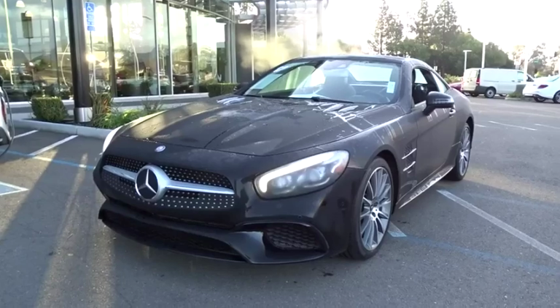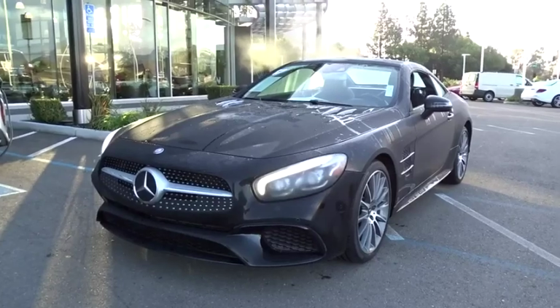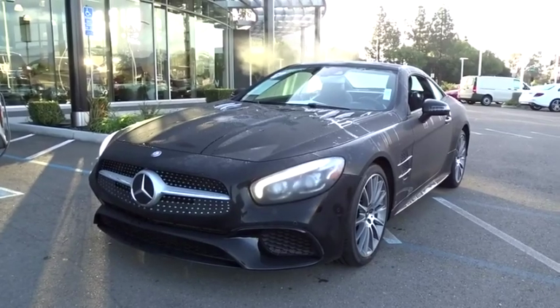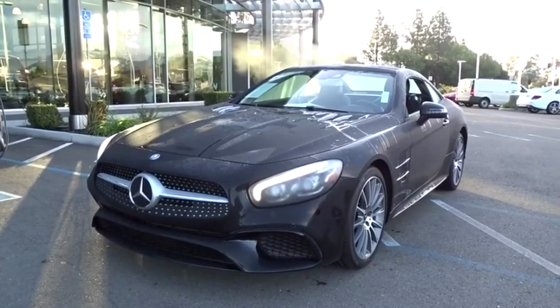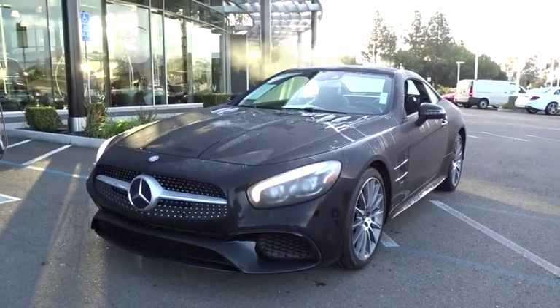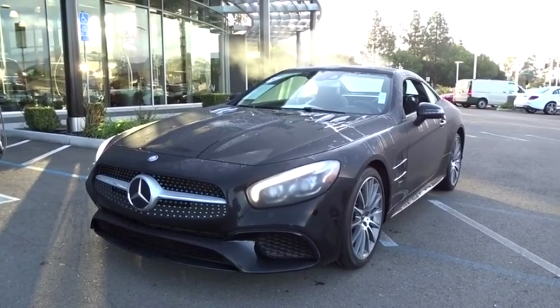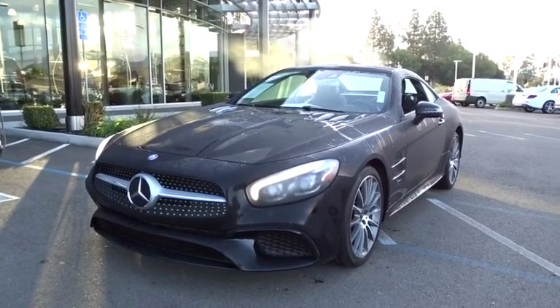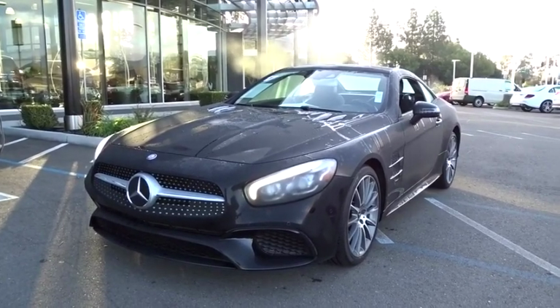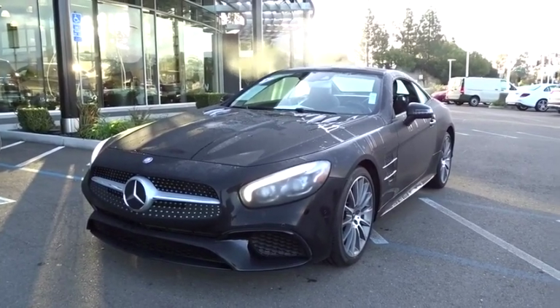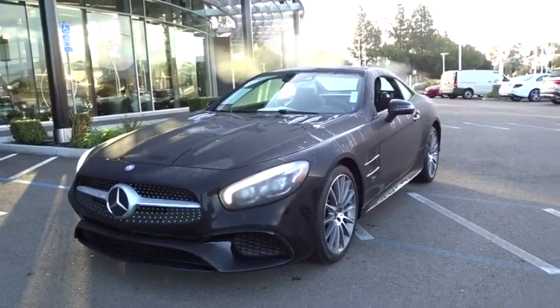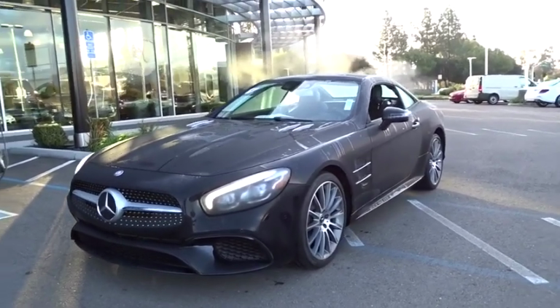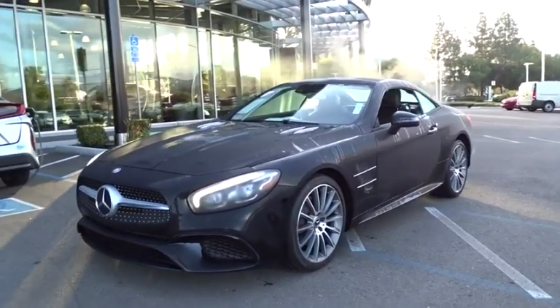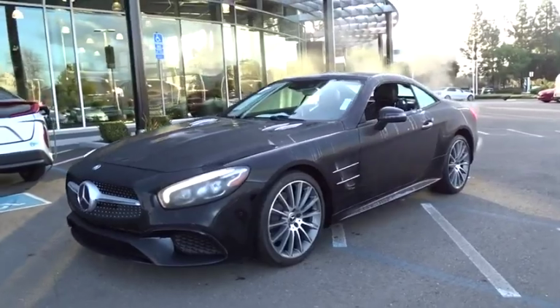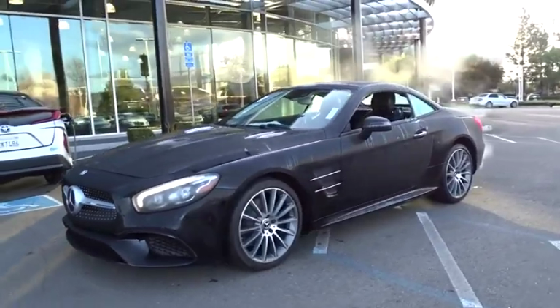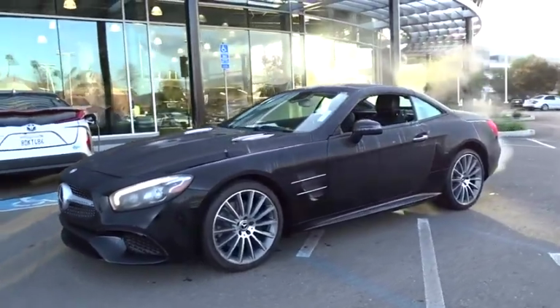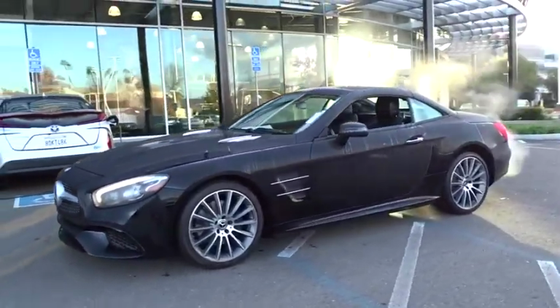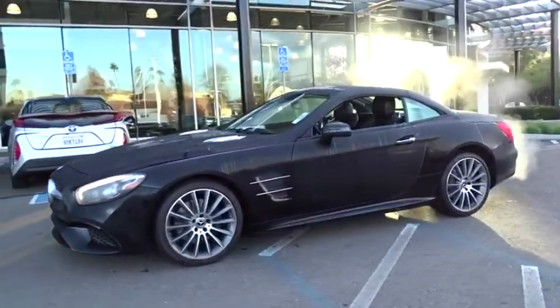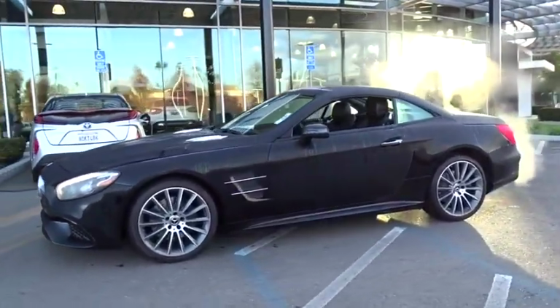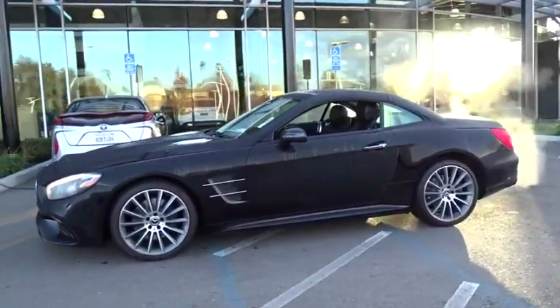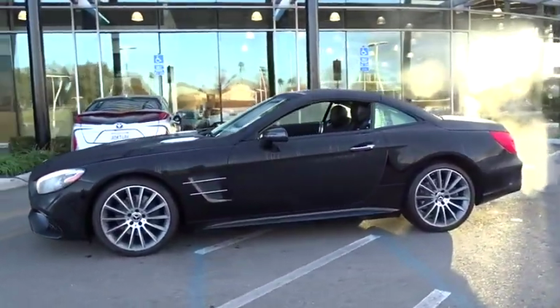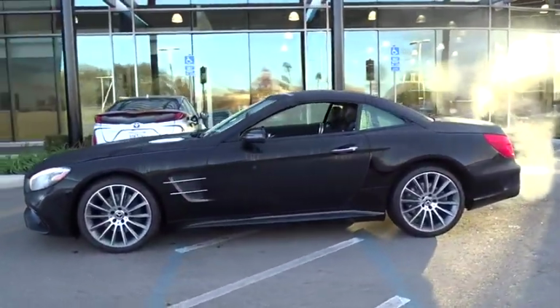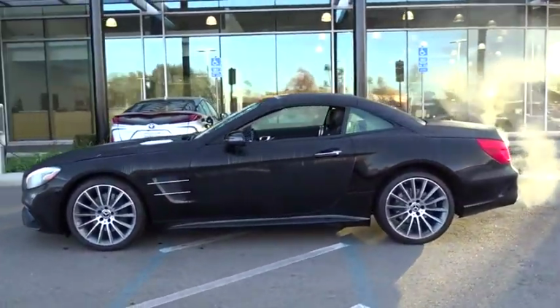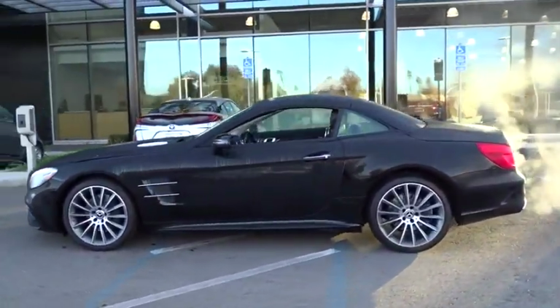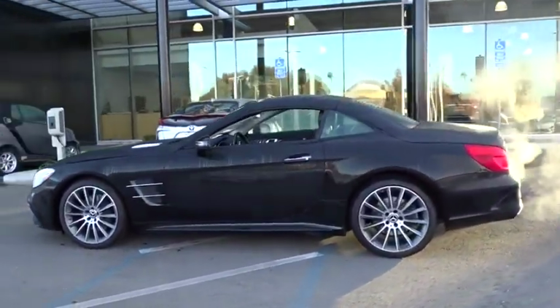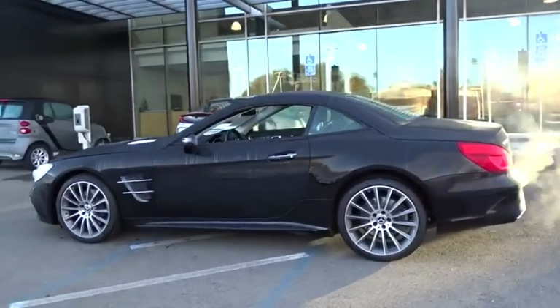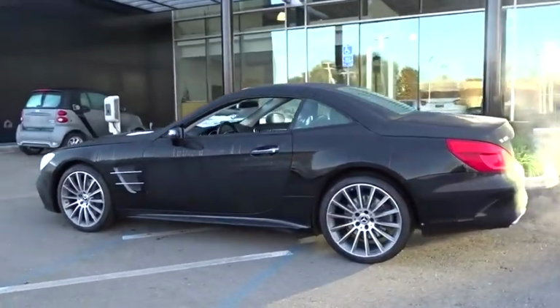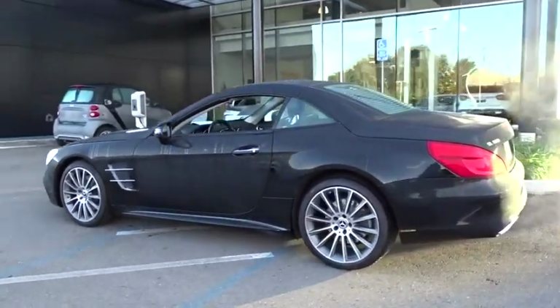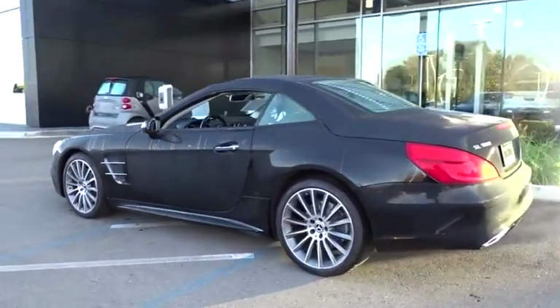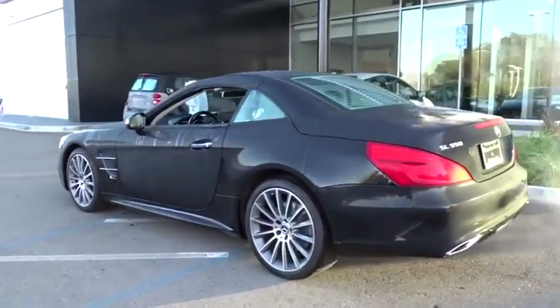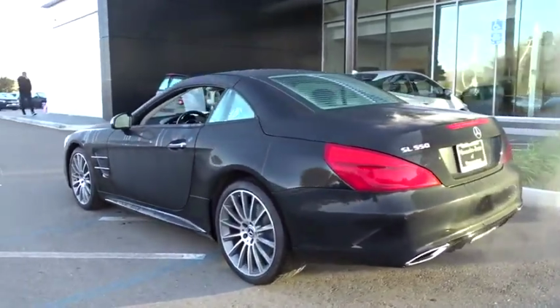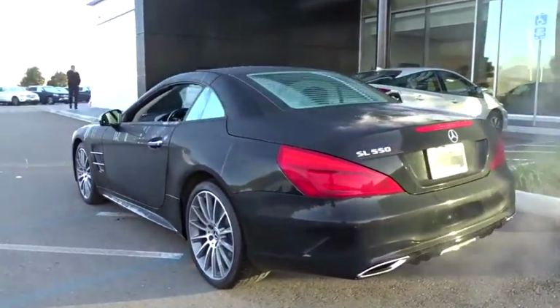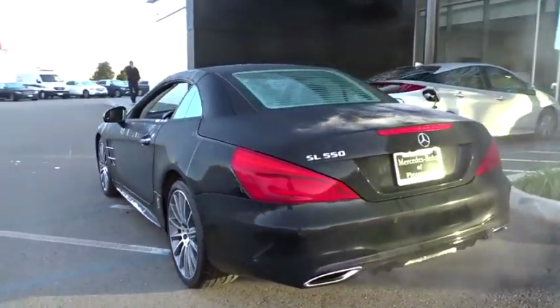We are pleased to show you the 2017 Mercedes SL. The Mercedes-Benz SL blends sportiness and luxury with a strong, responsive engine and agile handling. This vehicle has less than 25,000 miles.